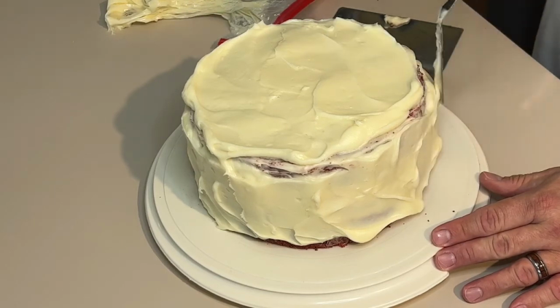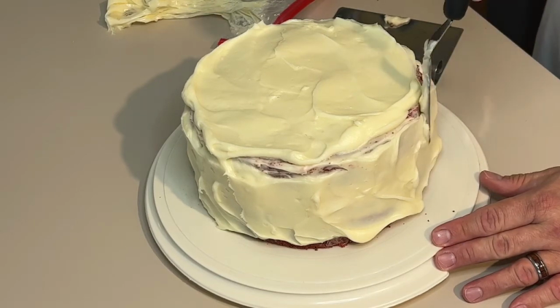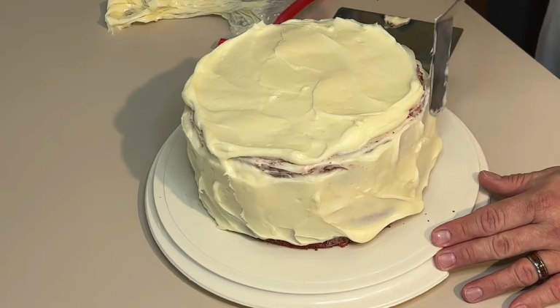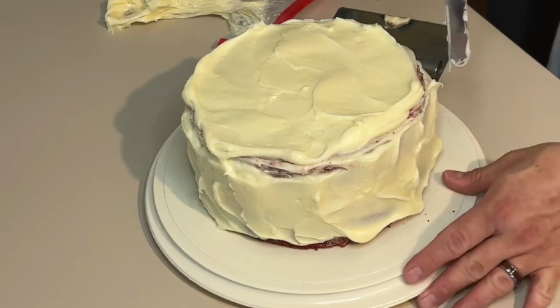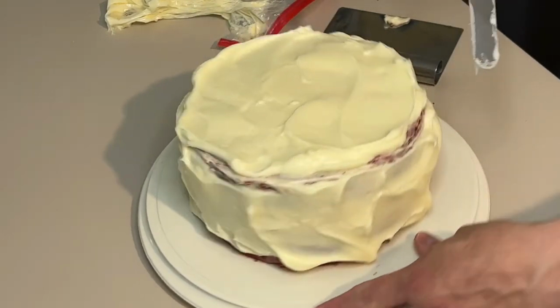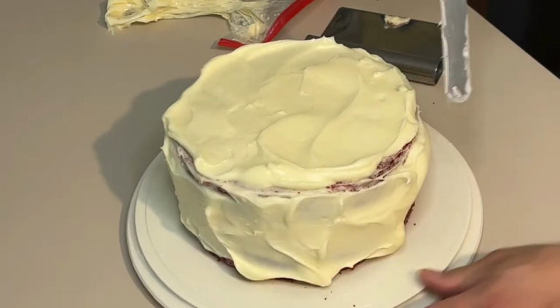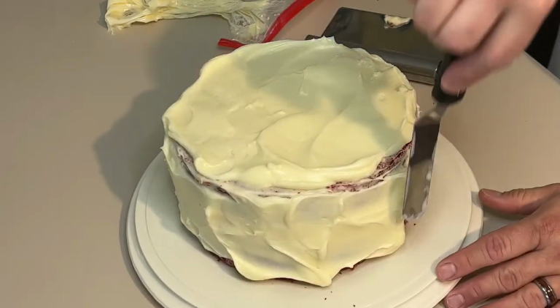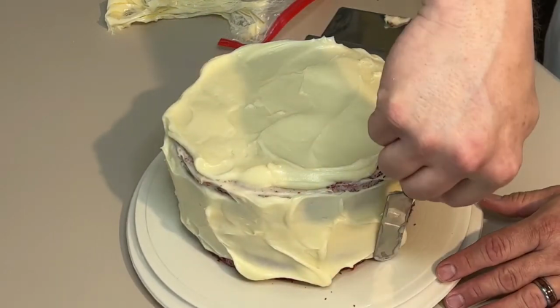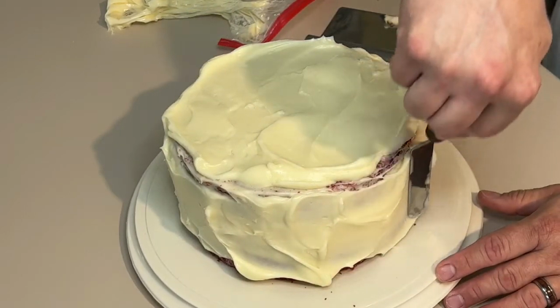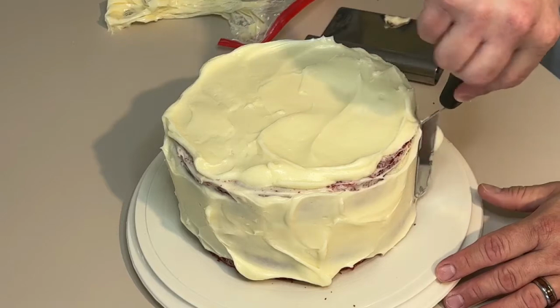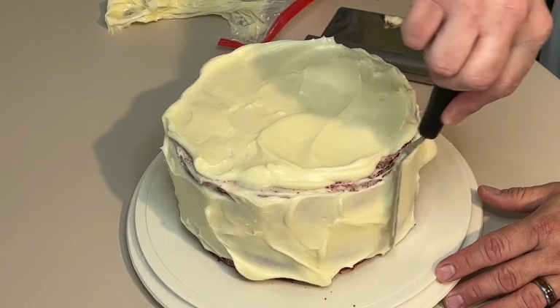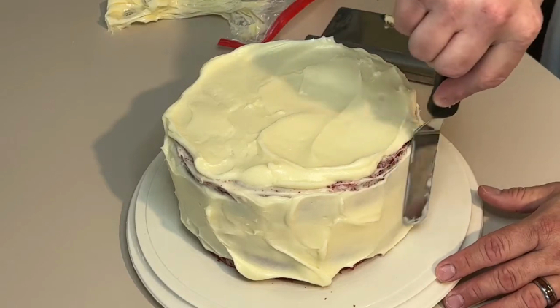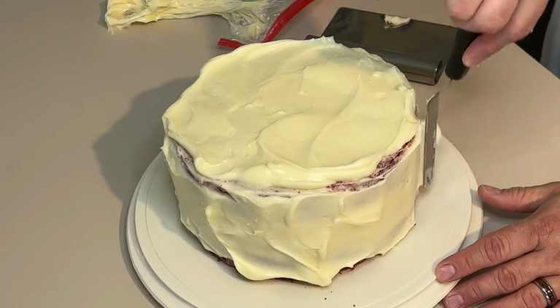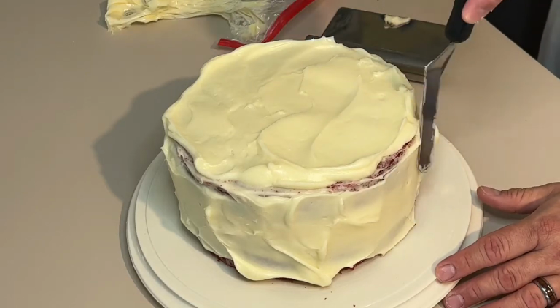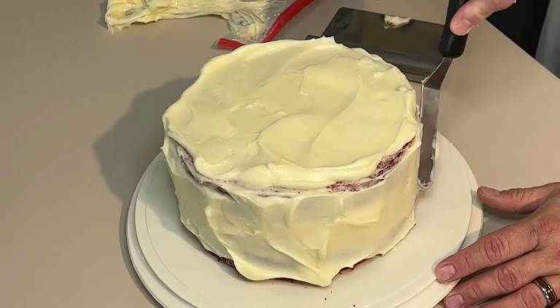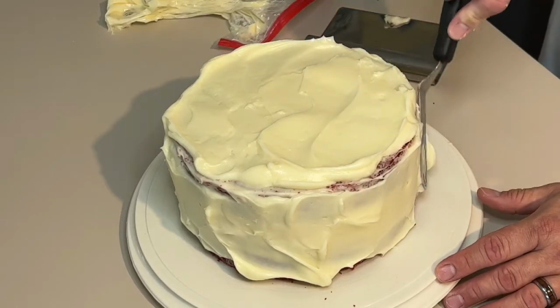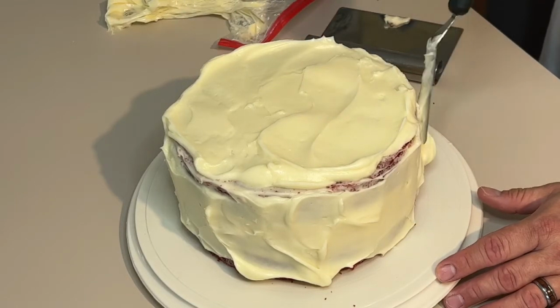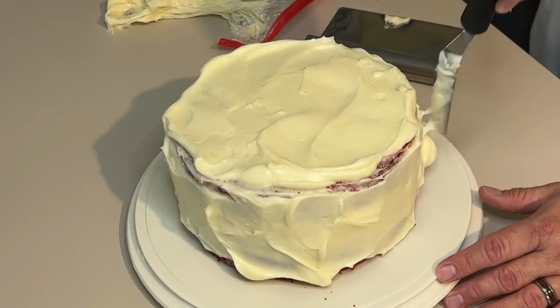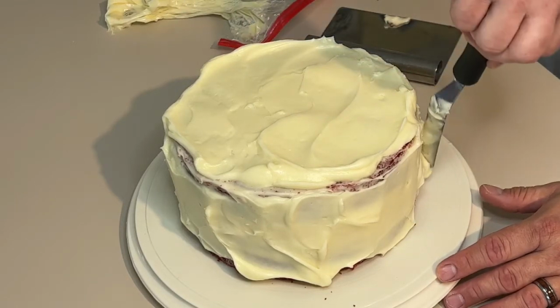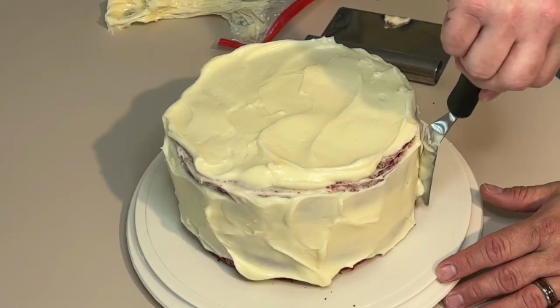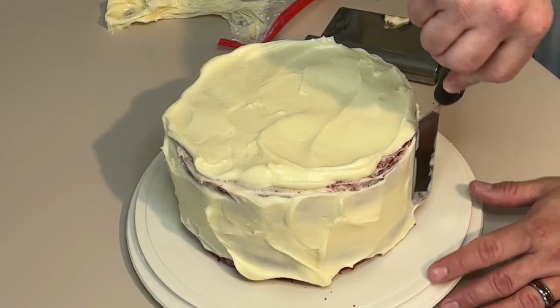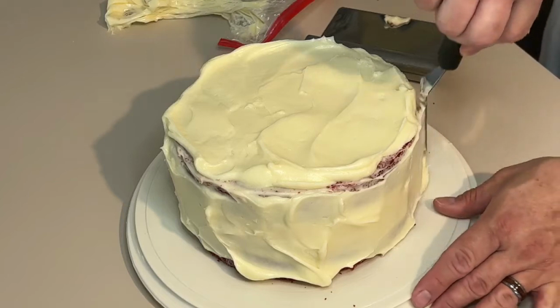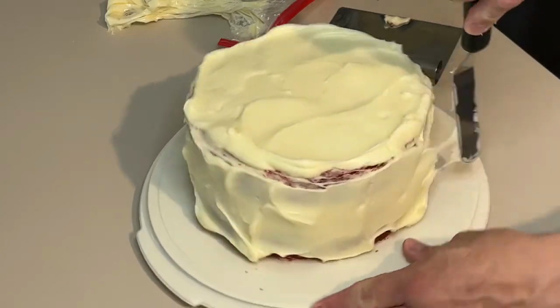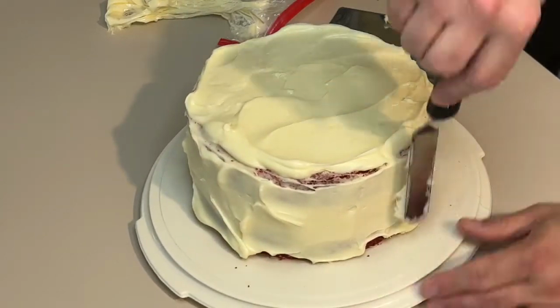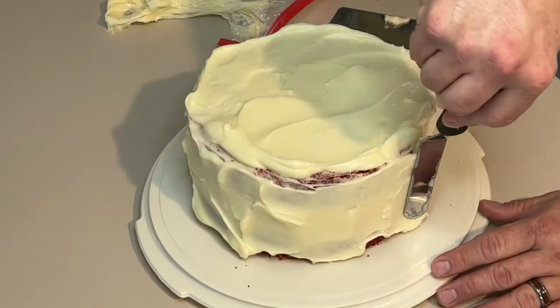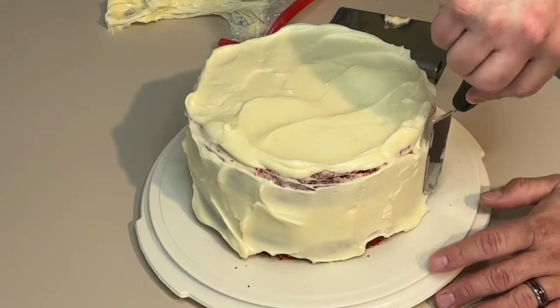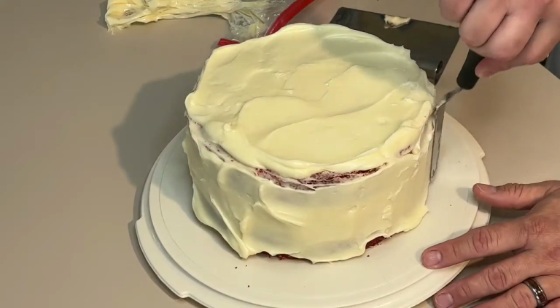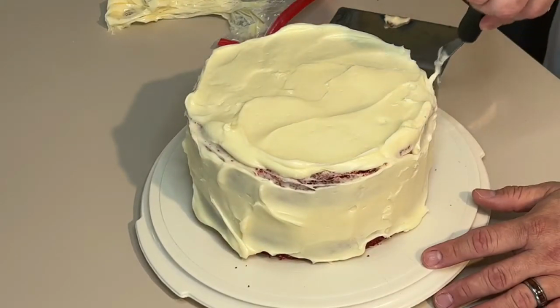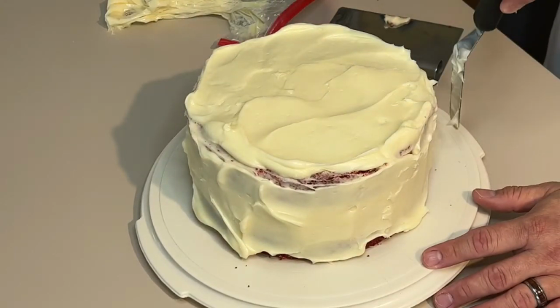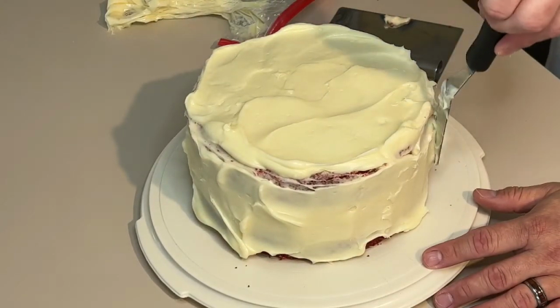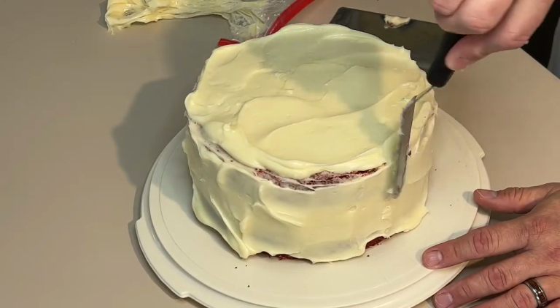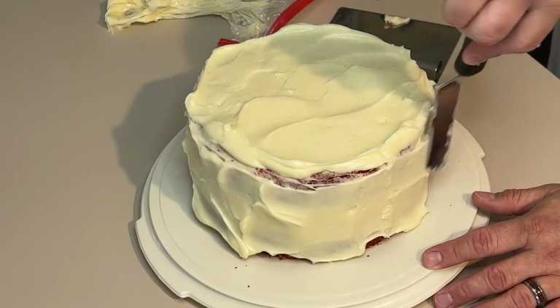I will probably leave this cake out — I like cakes cold, I like everything cold when it's sweet like this. Michael, not so much. And this is his cake, so we will do what he wants with it.